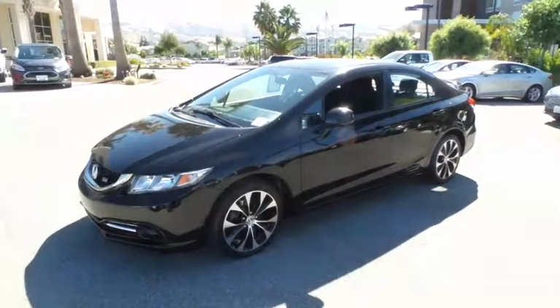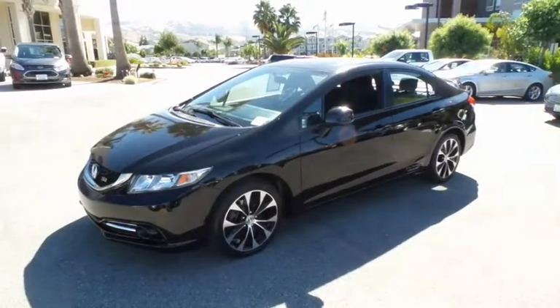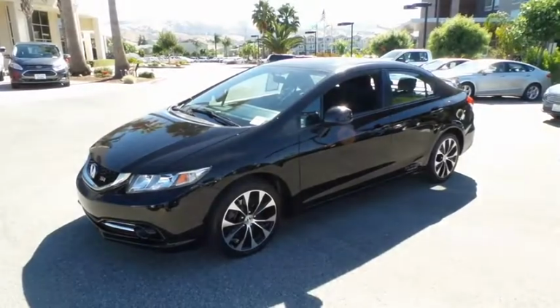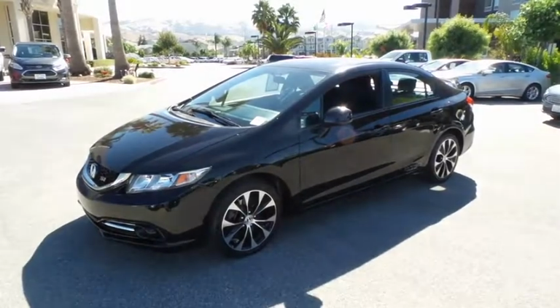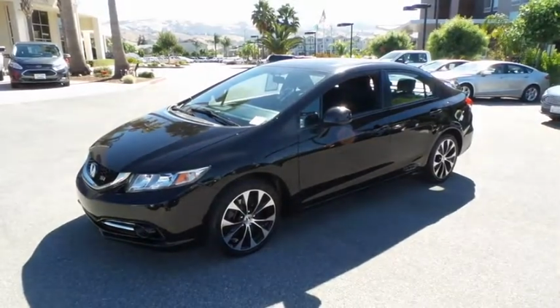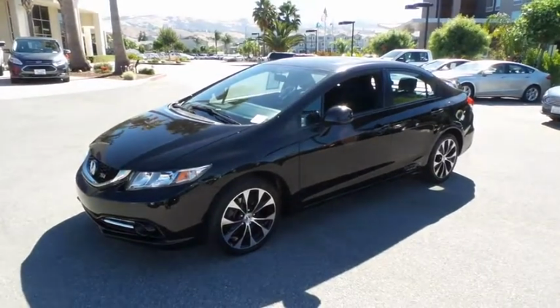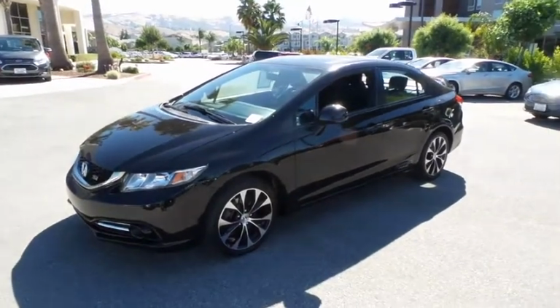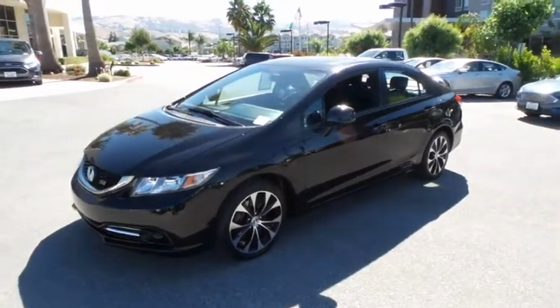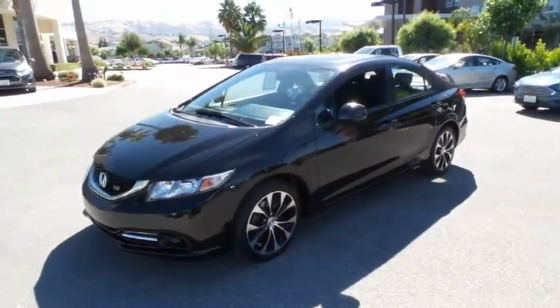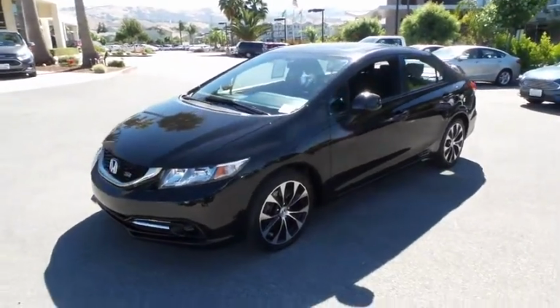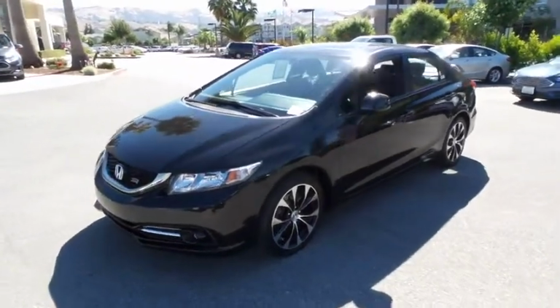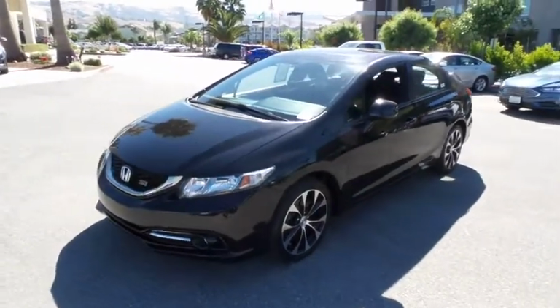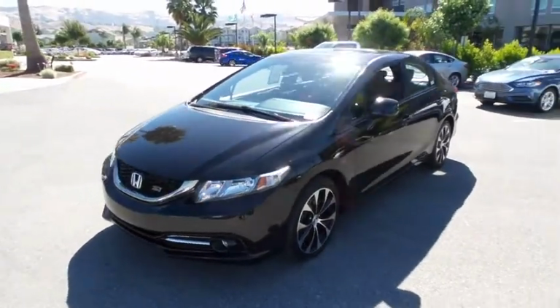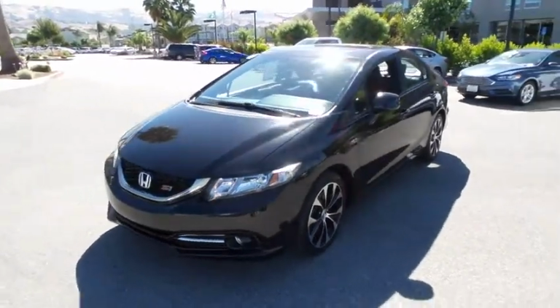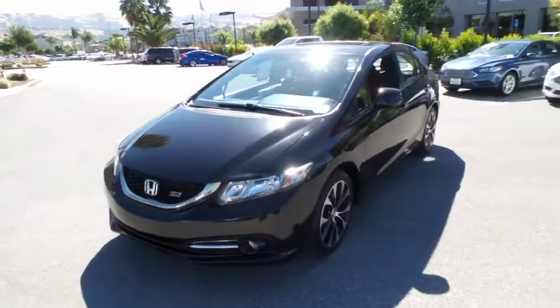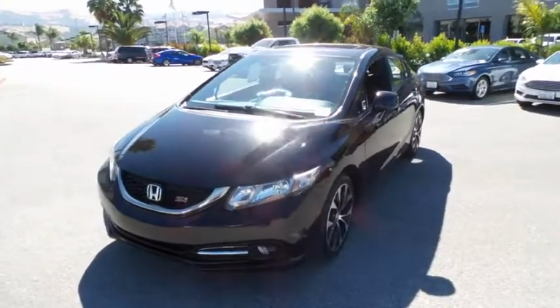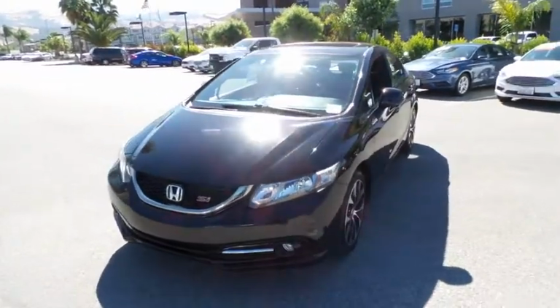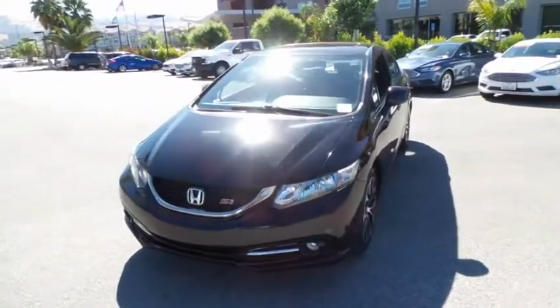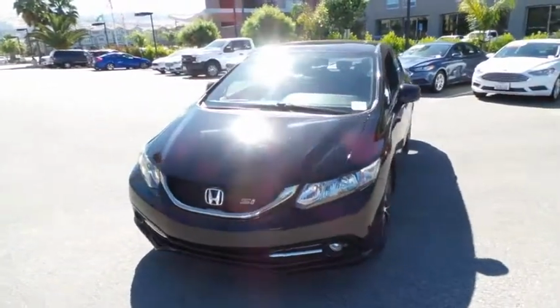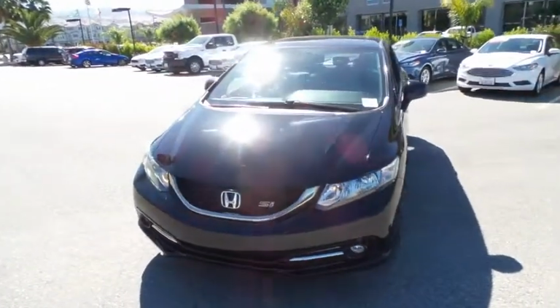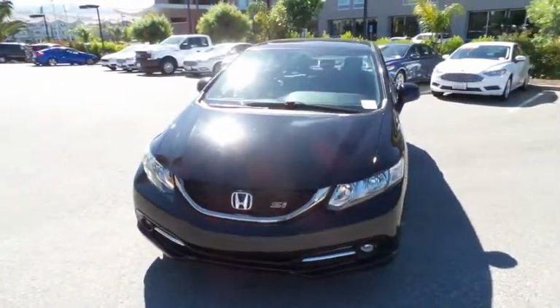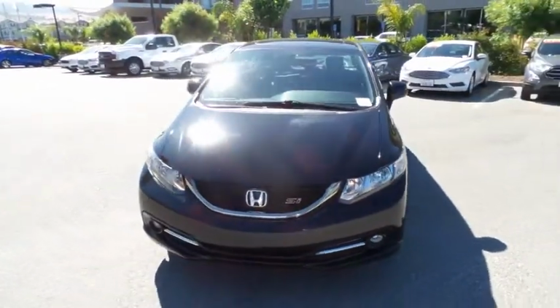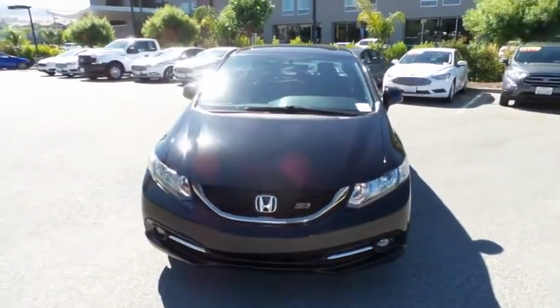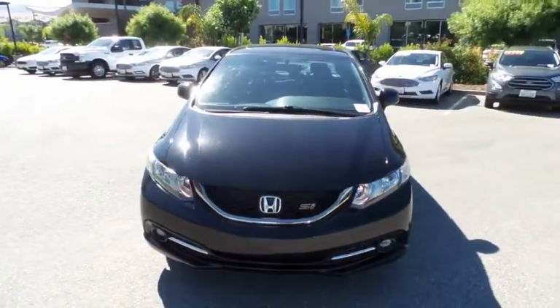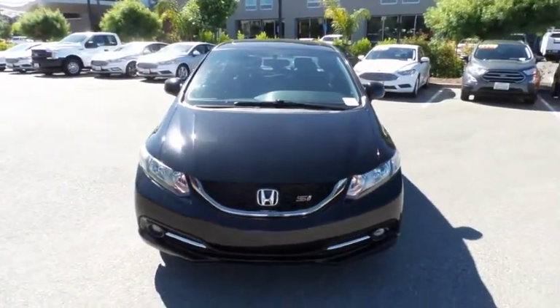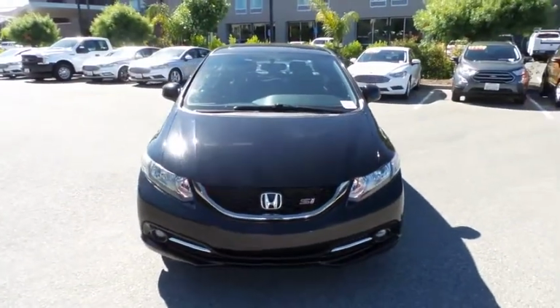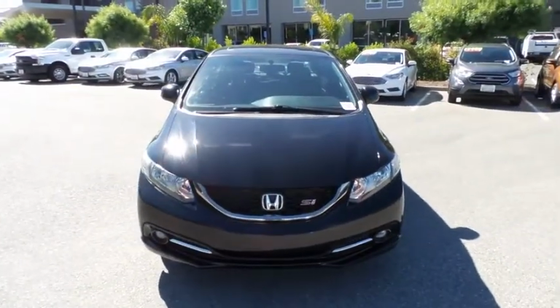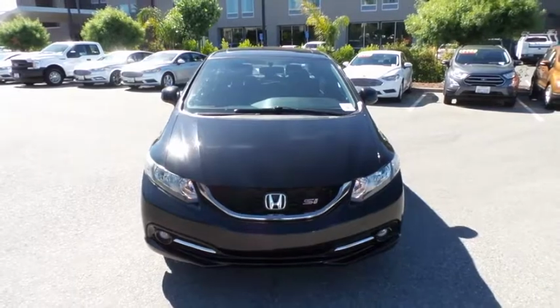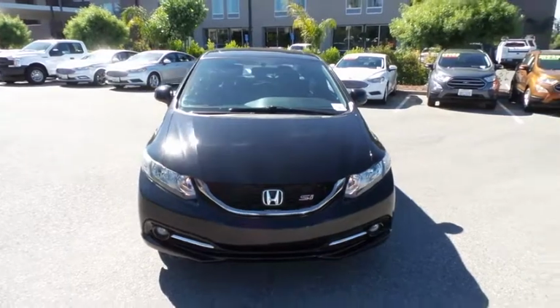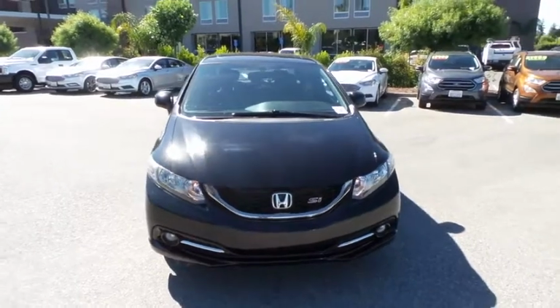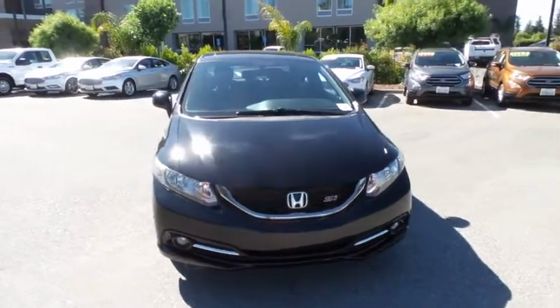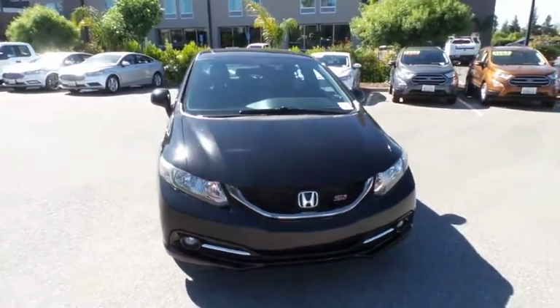The 2013 Honda Civic. Practical, awesome gas mileage, and incredibly reliable. This vehicle has less than 50,000 miles. Here are some of this vehicle's great options.